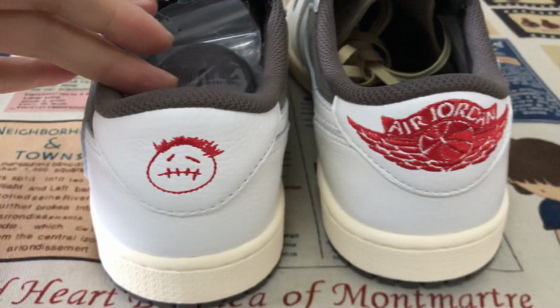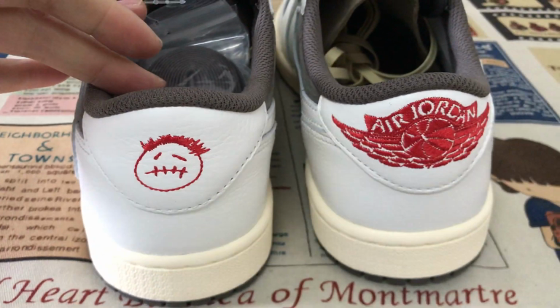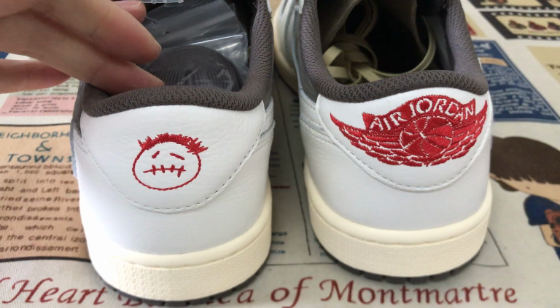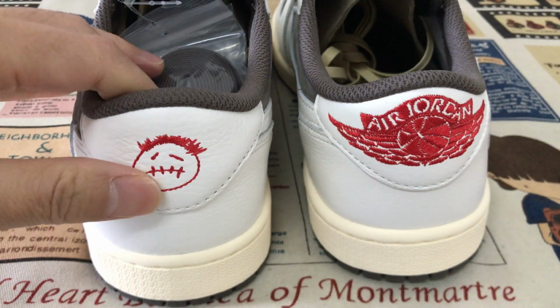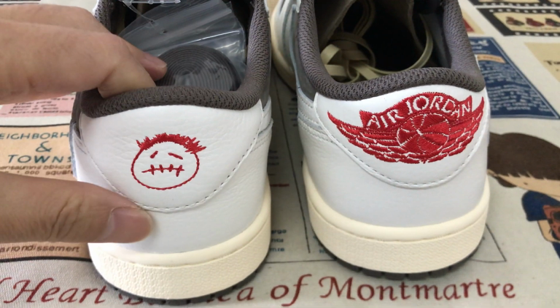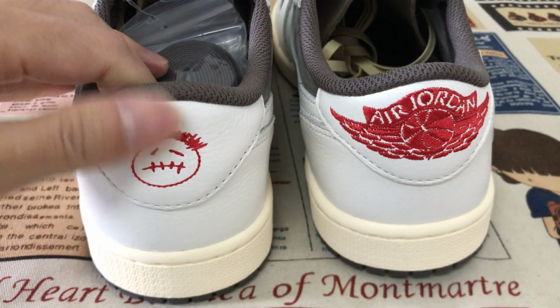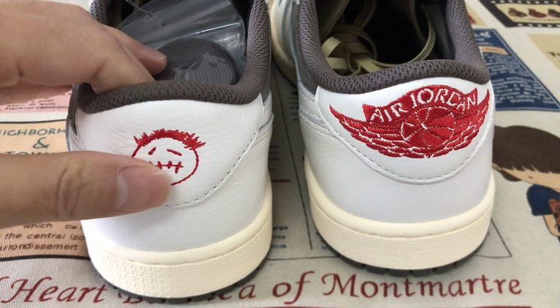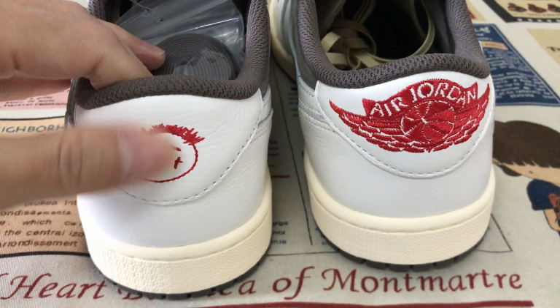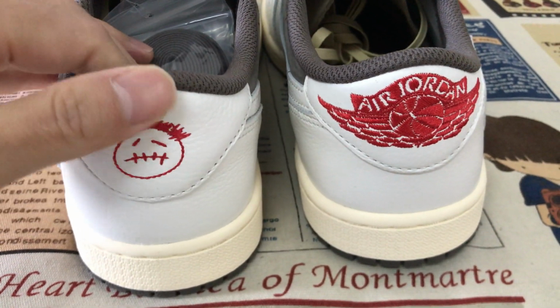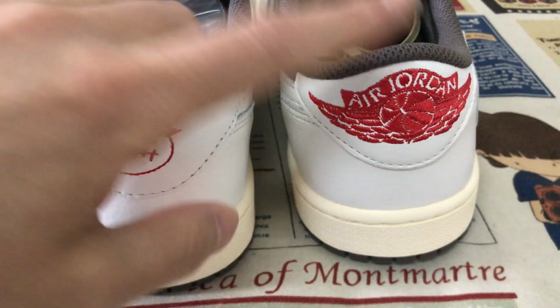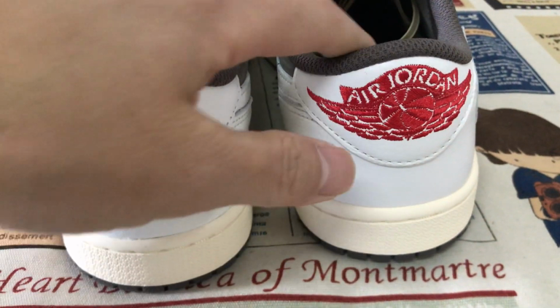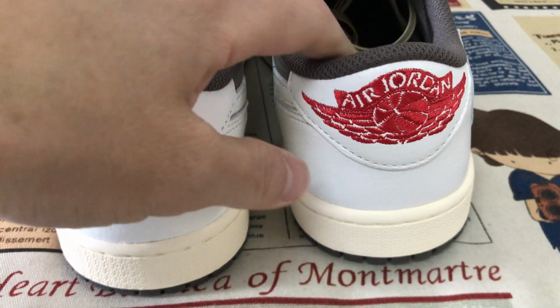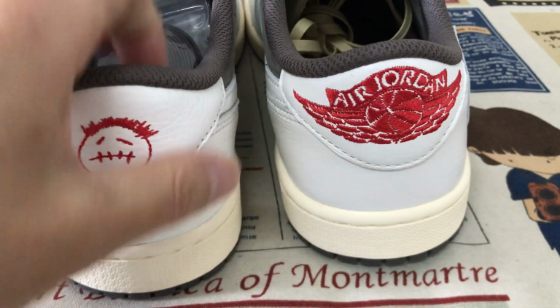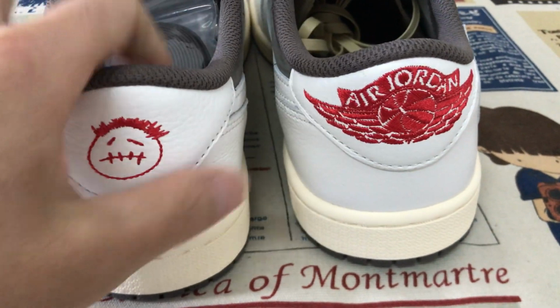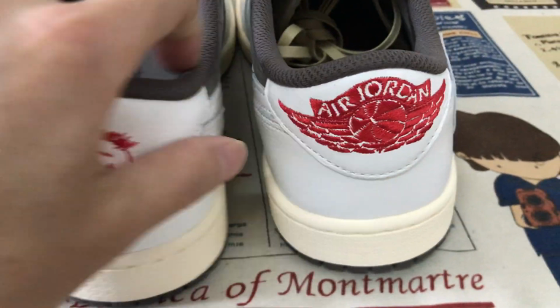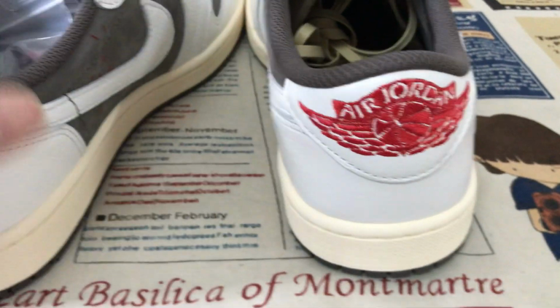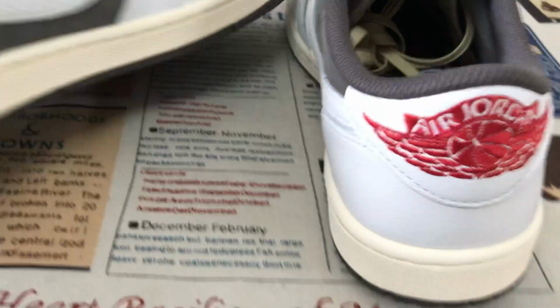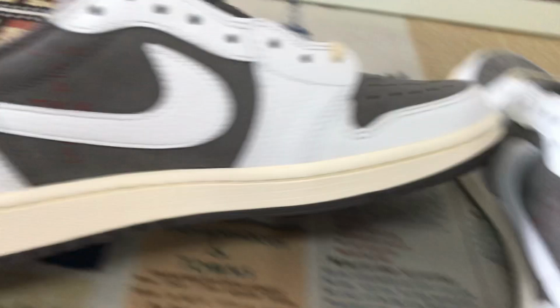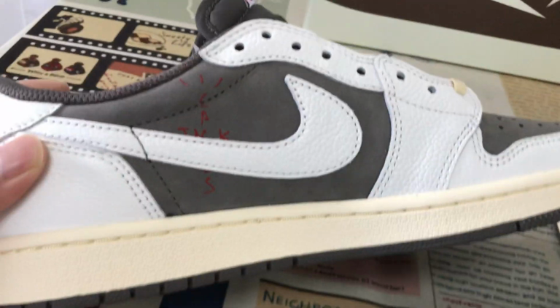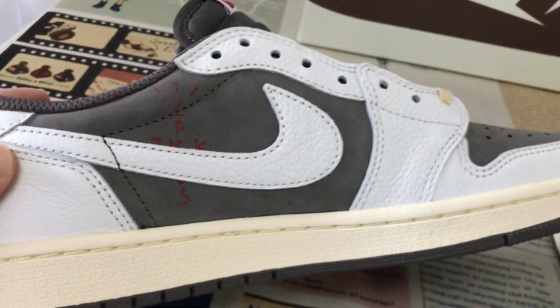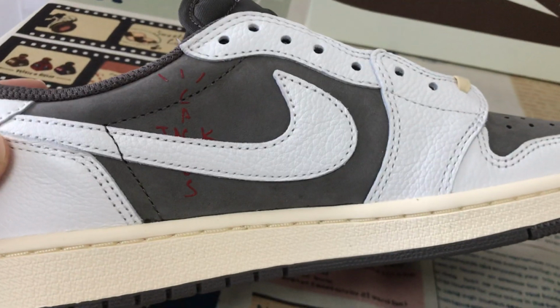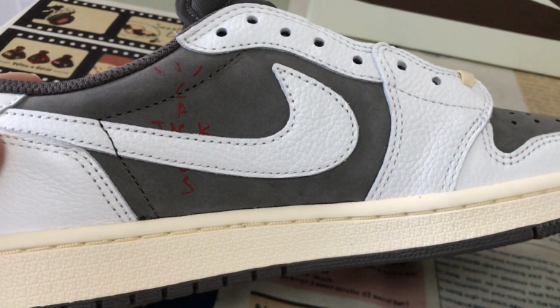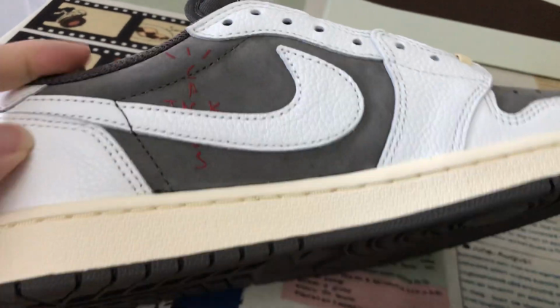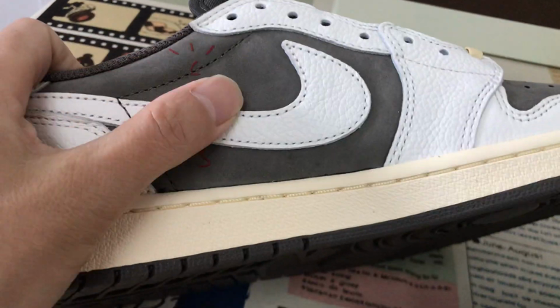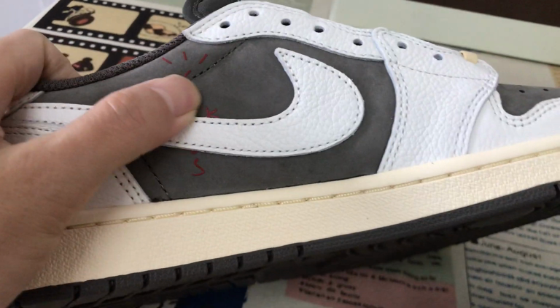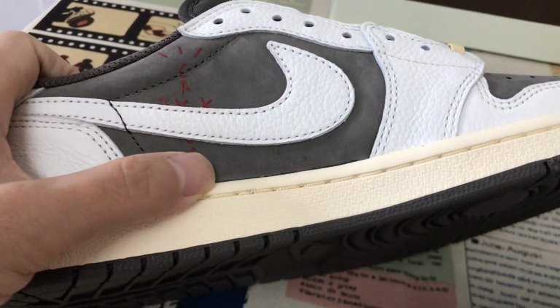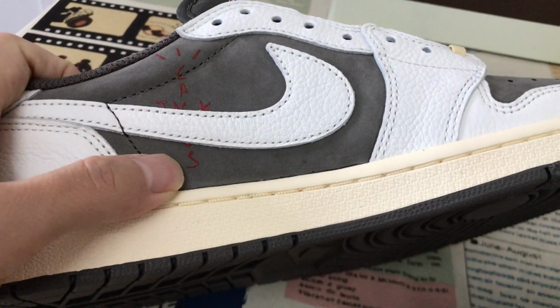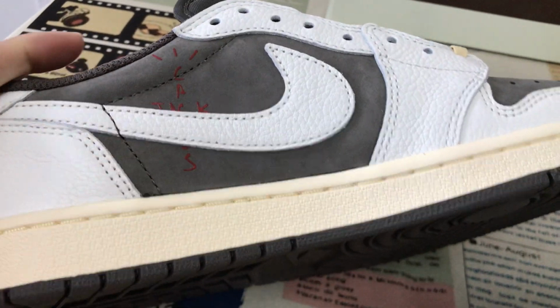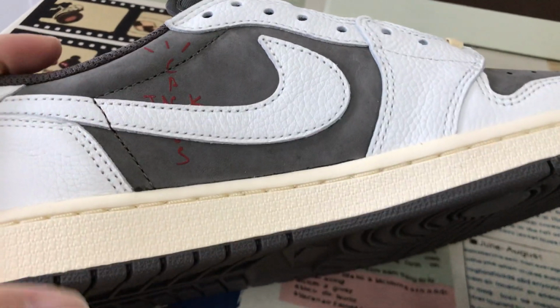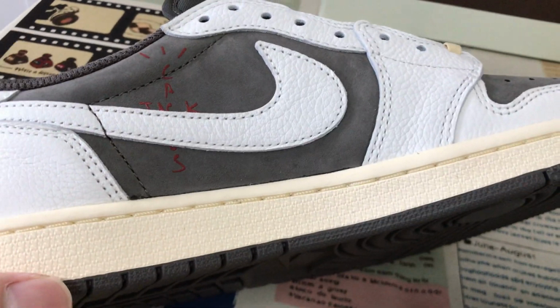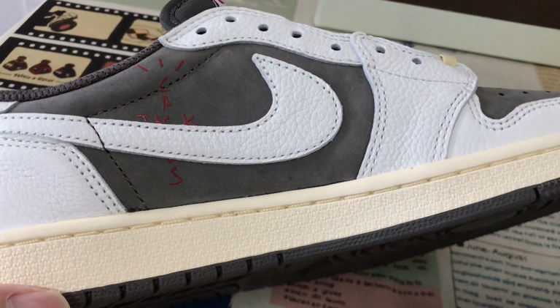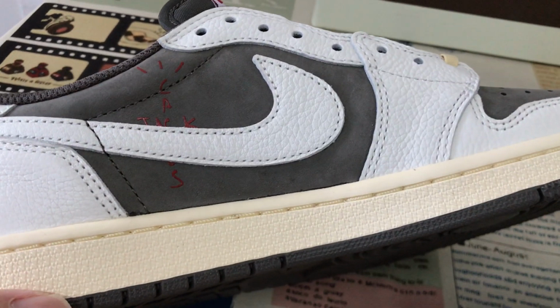Here's the back view — smile face and a Jordan logo. That's the inside, unboxed design here, and the Cactus Jack logo.